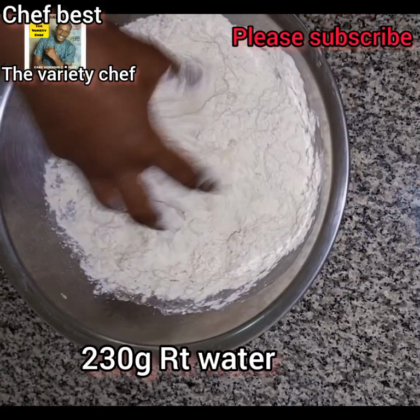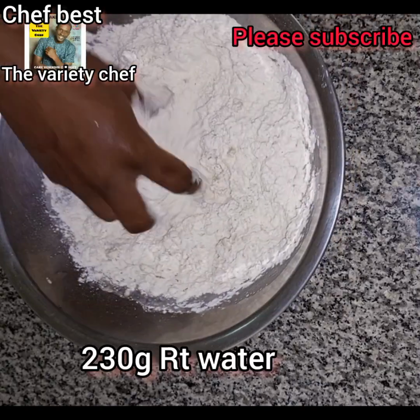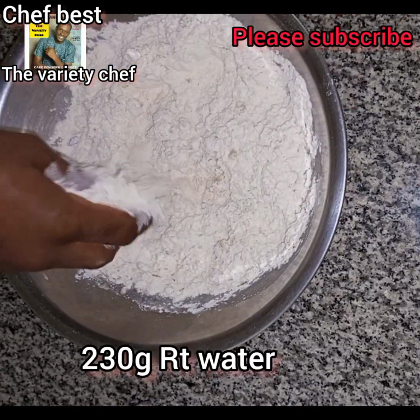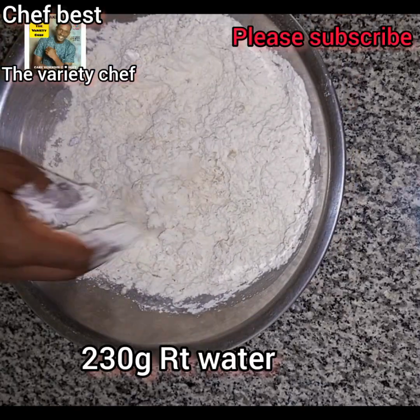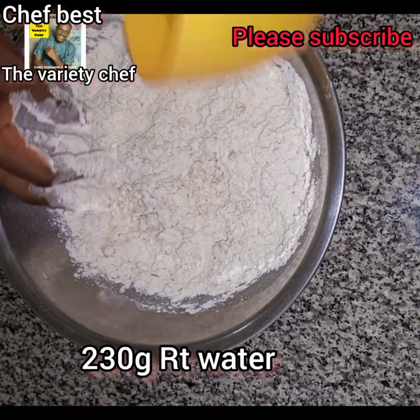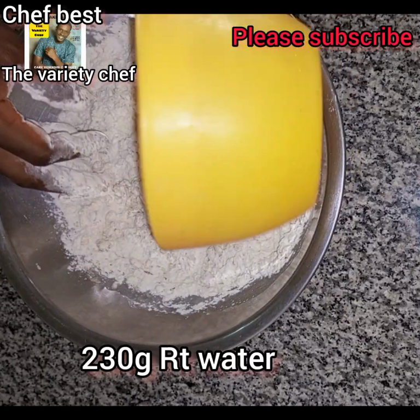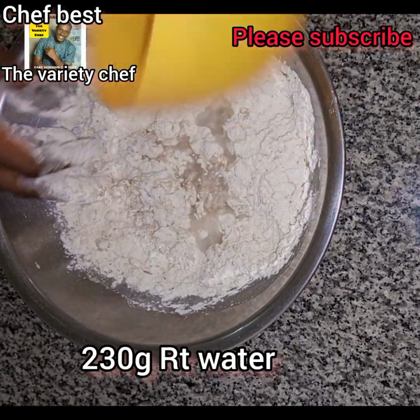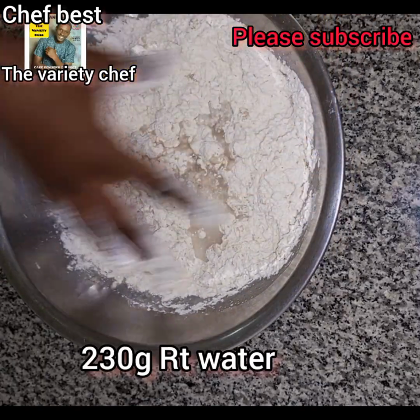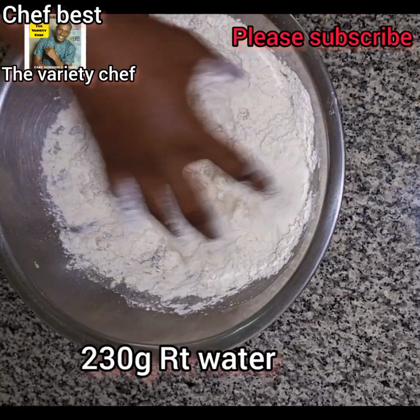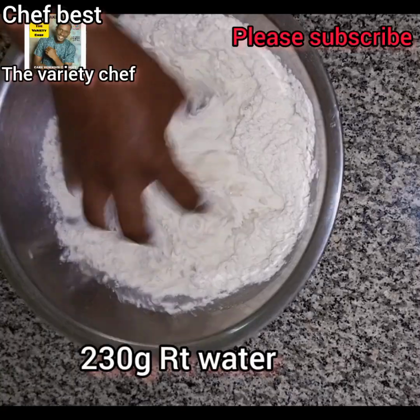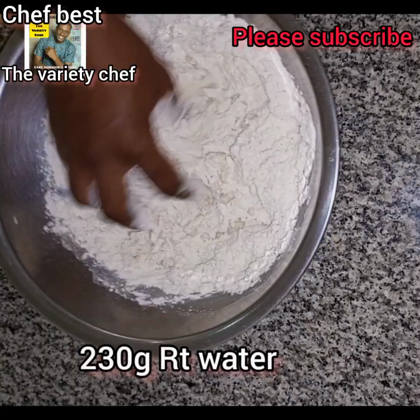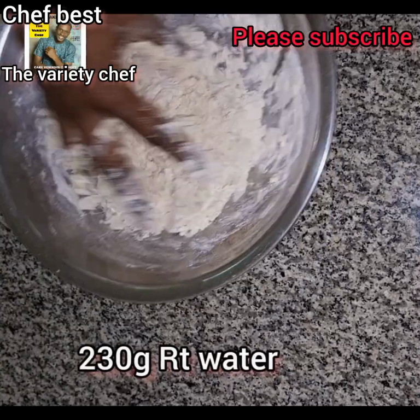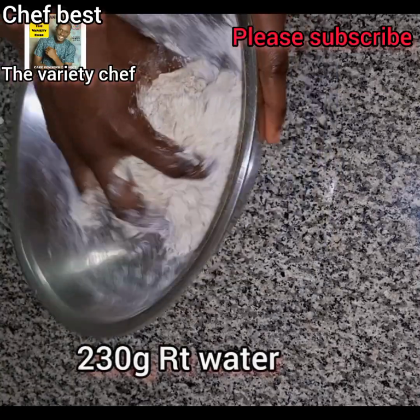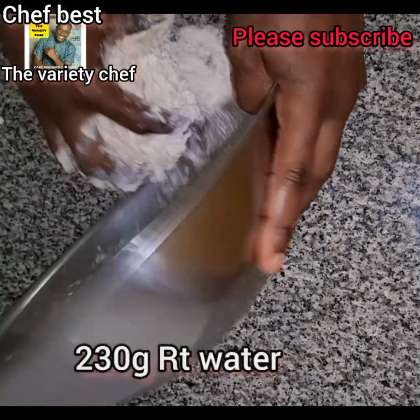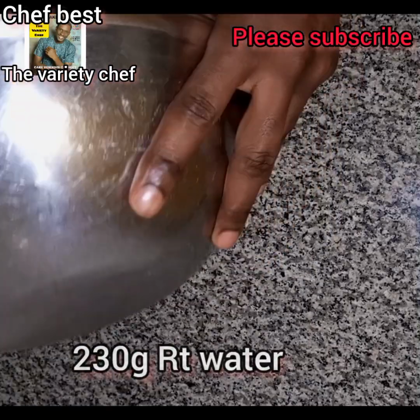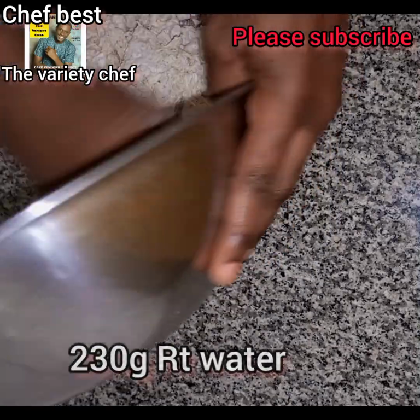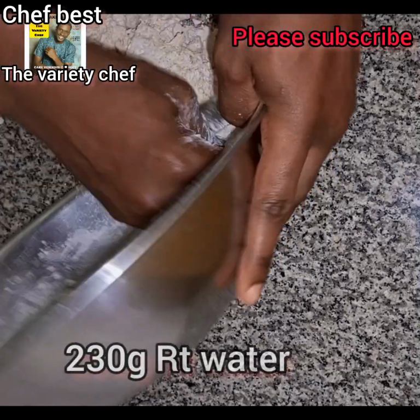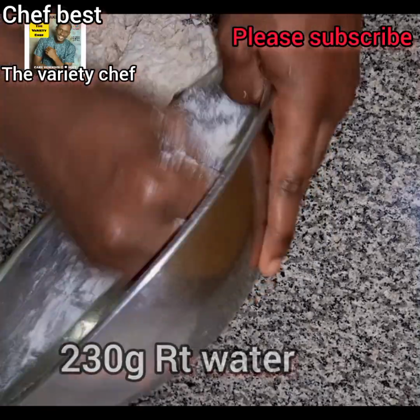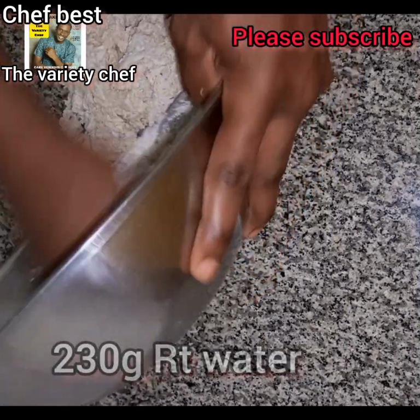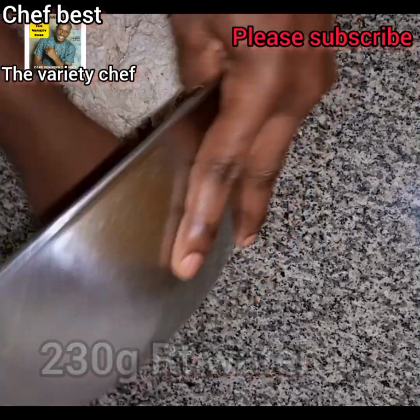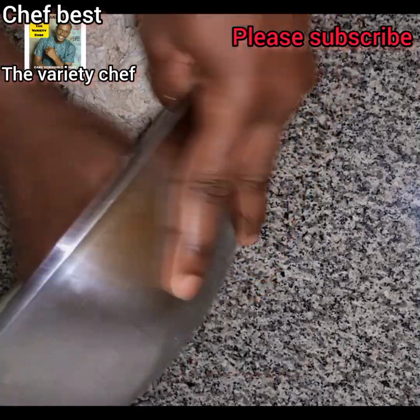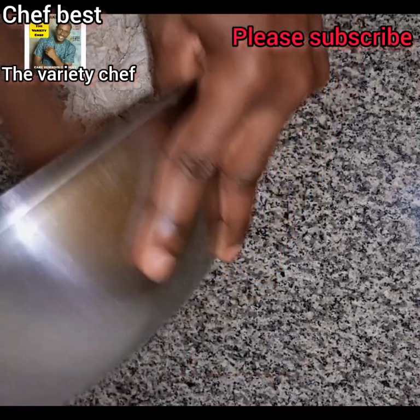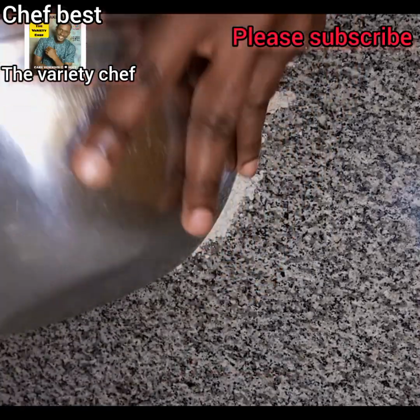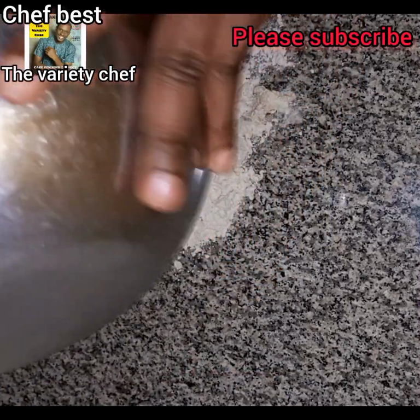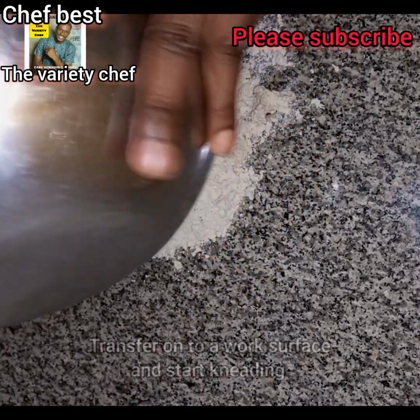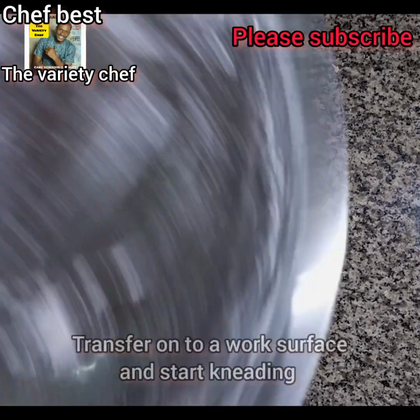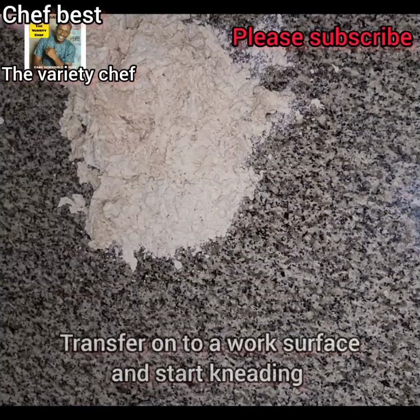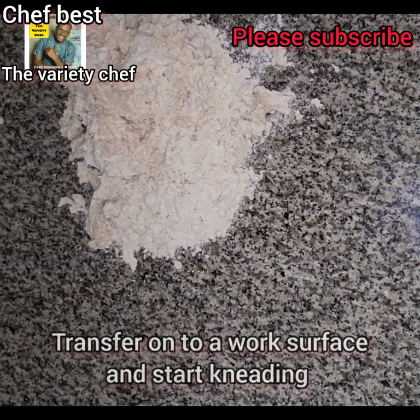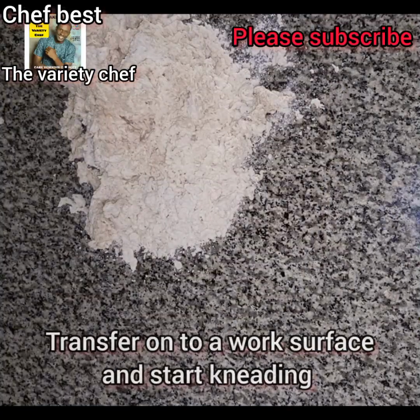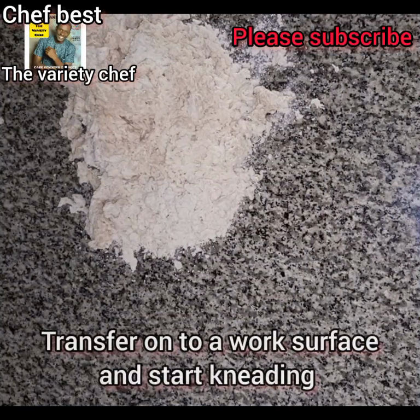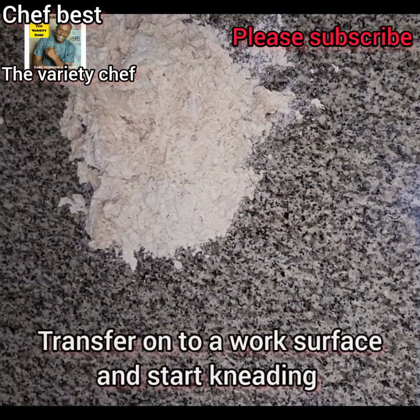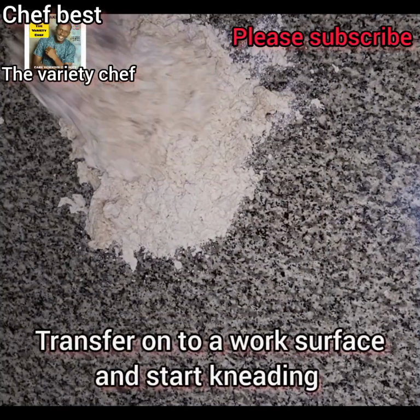To that I added first 230 grams of room-temperature water, then I mixed everything together, transferred onto my work surface, and started to knead.